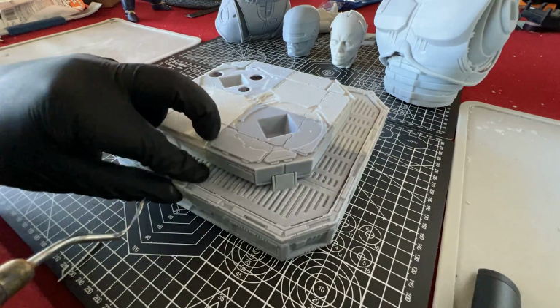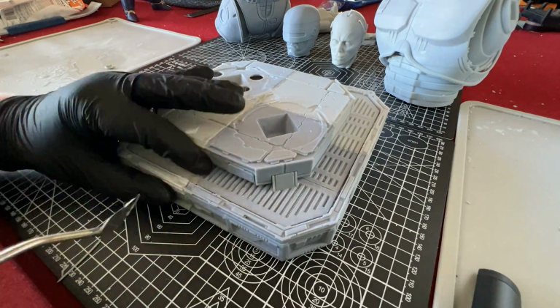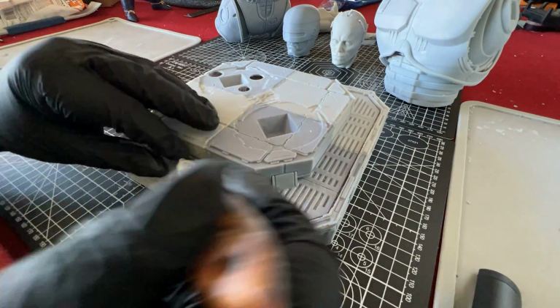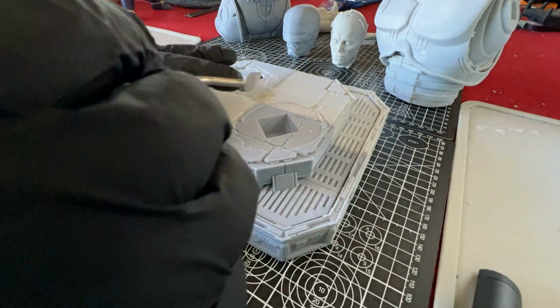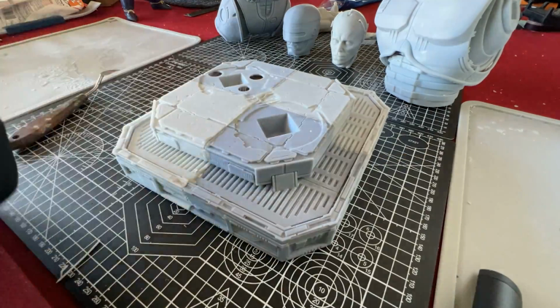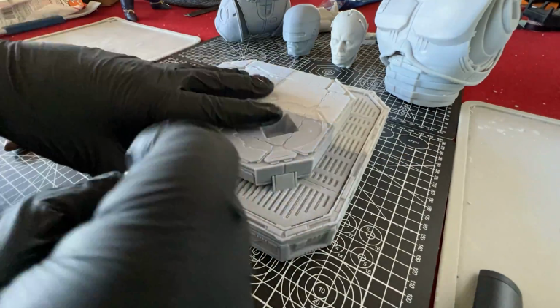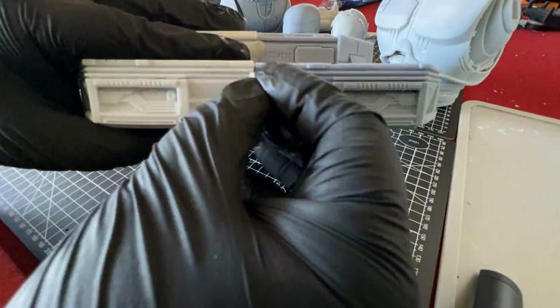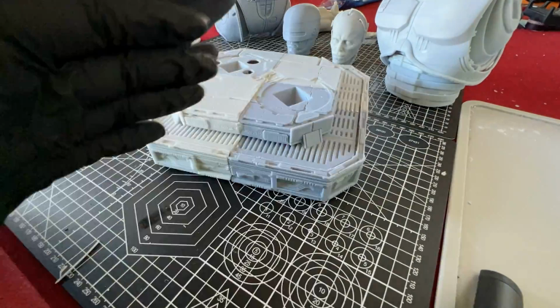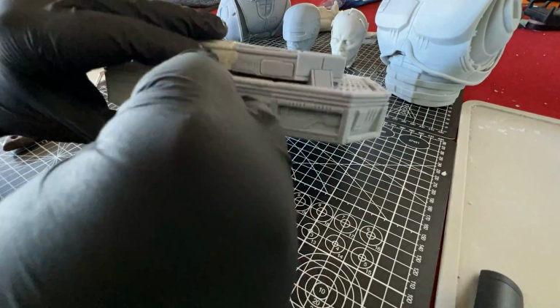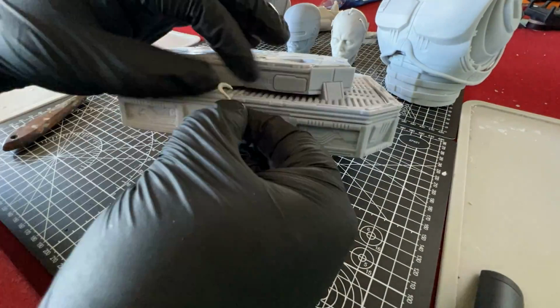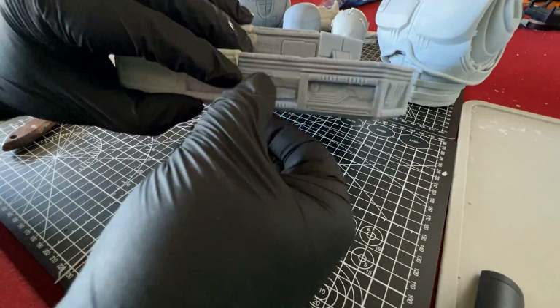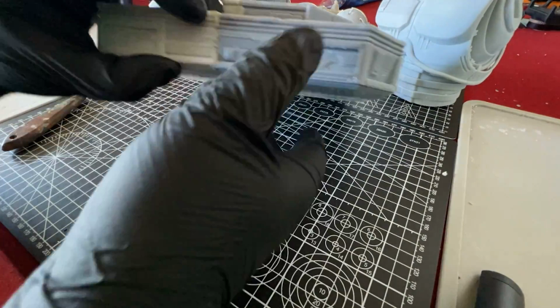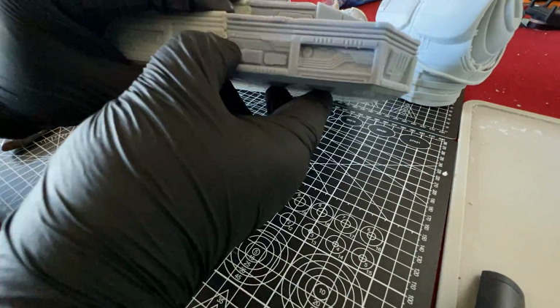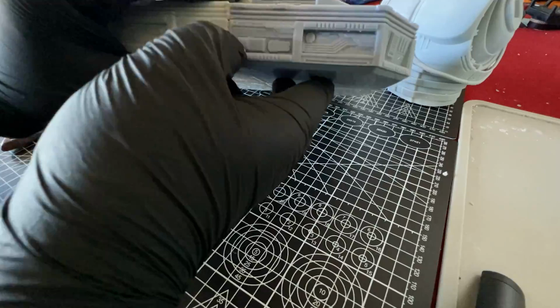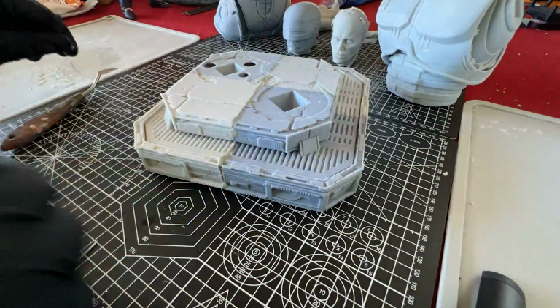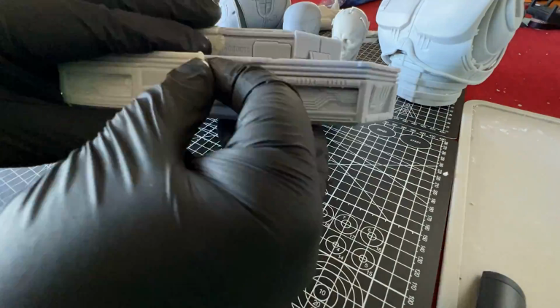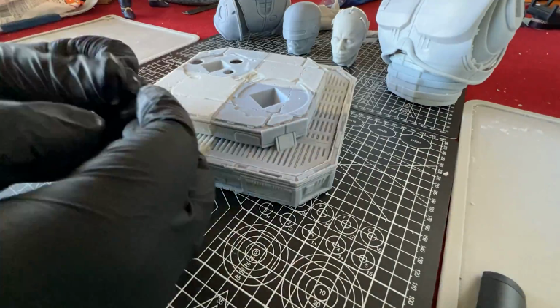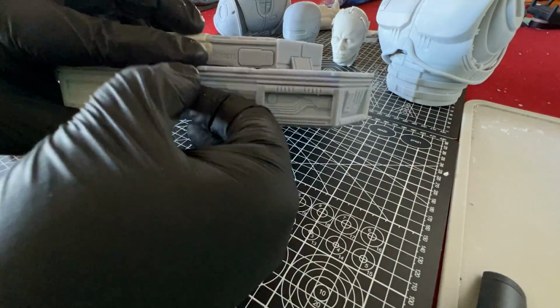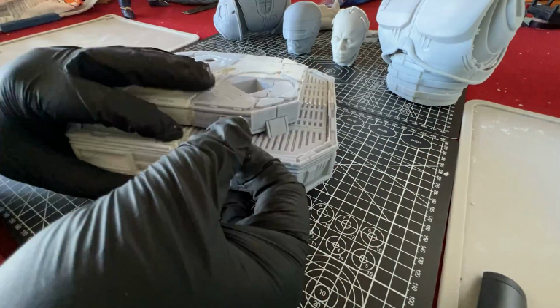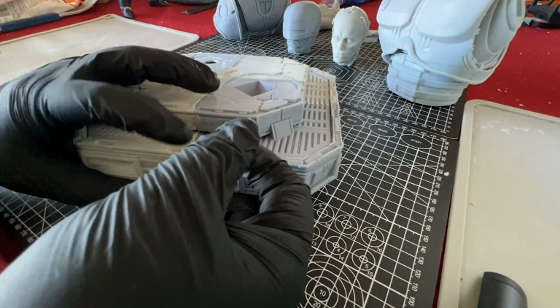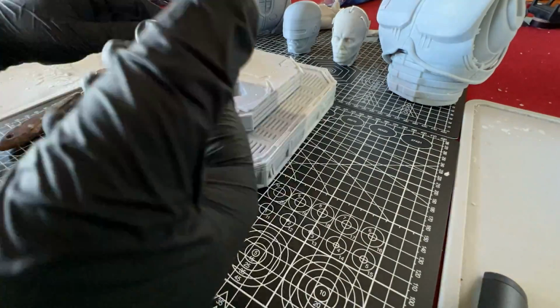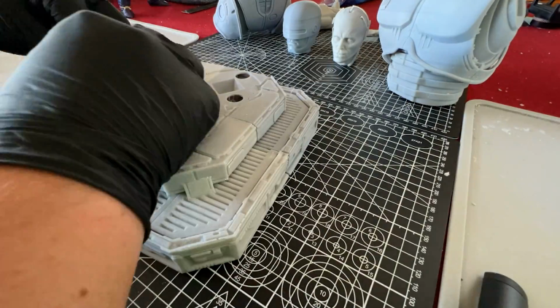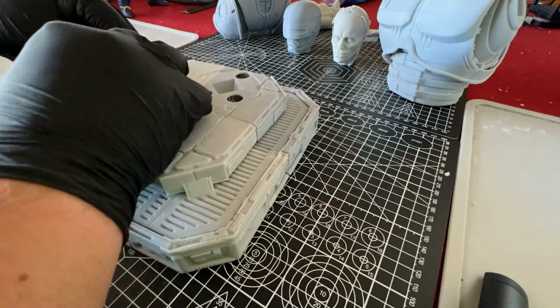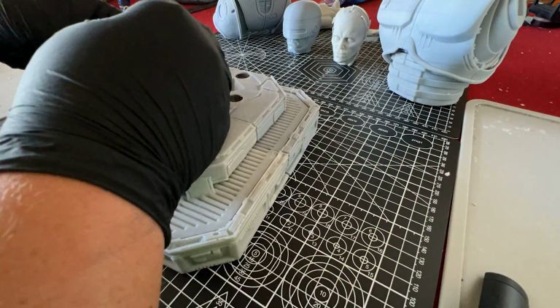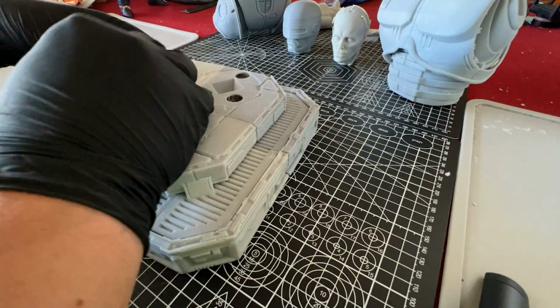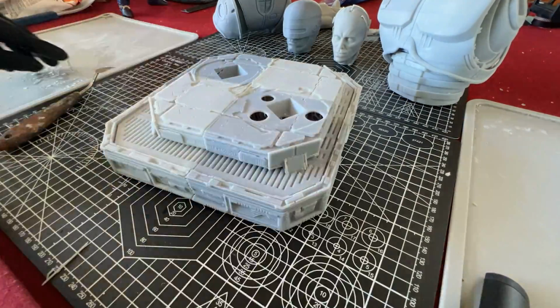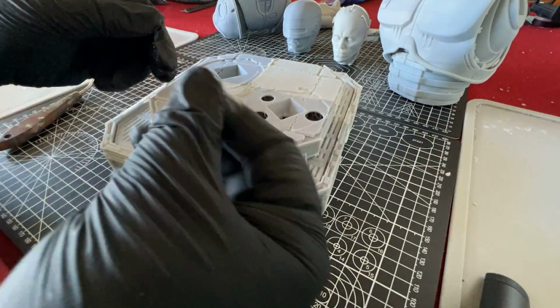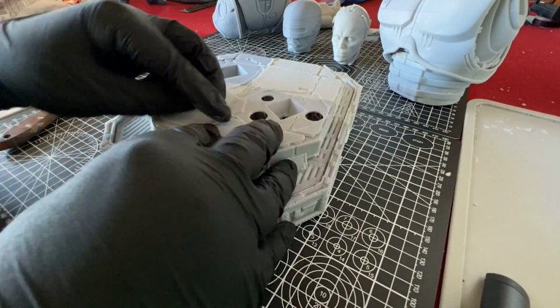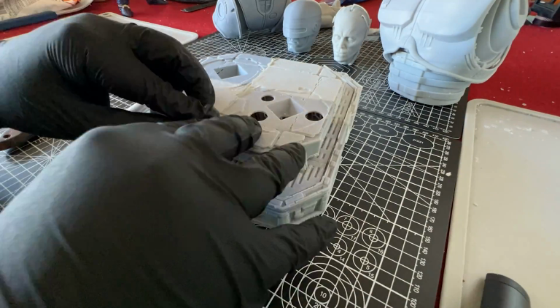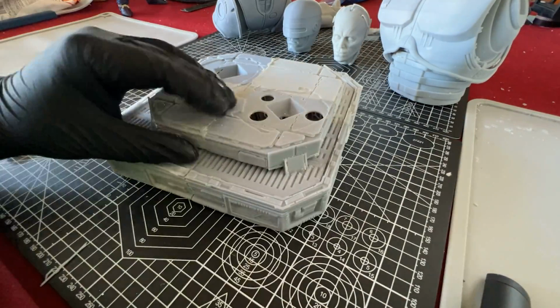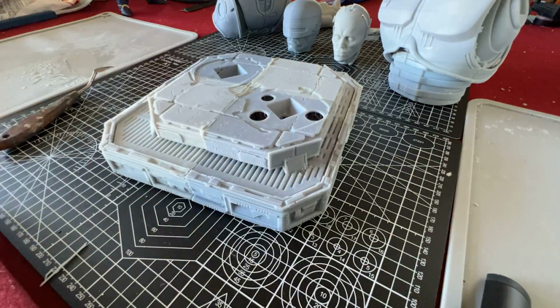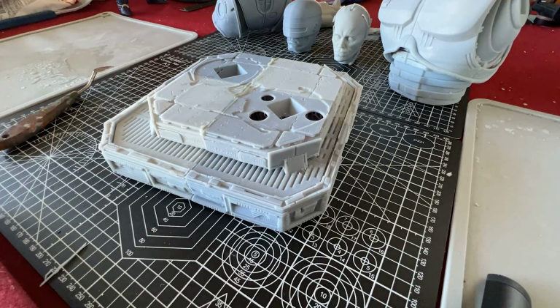Once the gap is filled in, you want to wait at least a few hours to let the epoxy harden before attempting to sand it down for a final finish. Ideally you want to wait 24 hours, but 4-5 hours is usually fine.